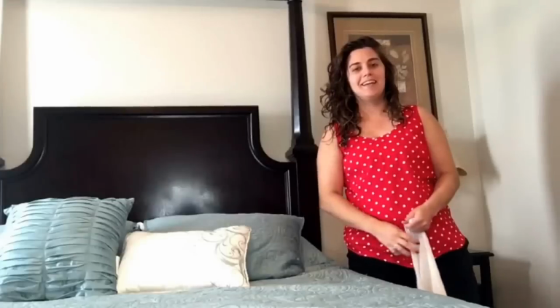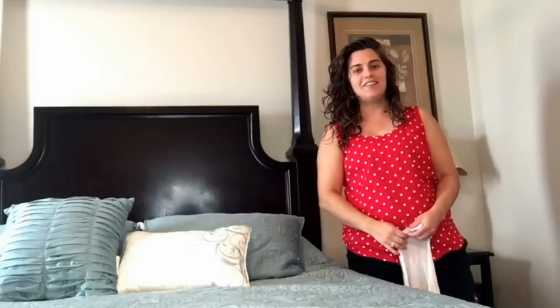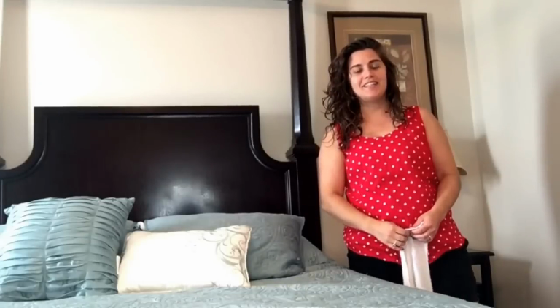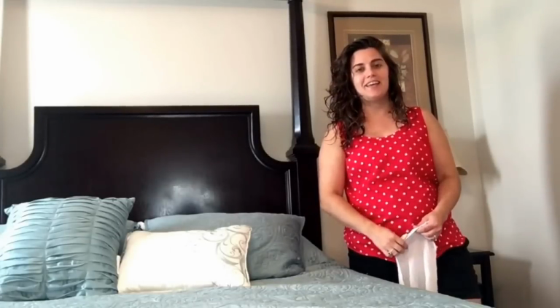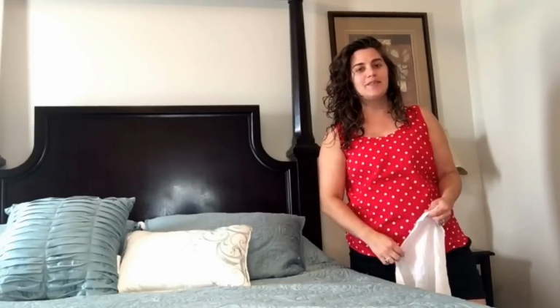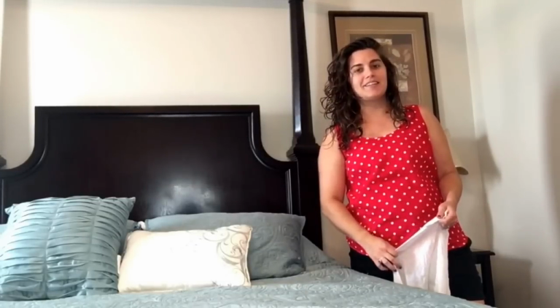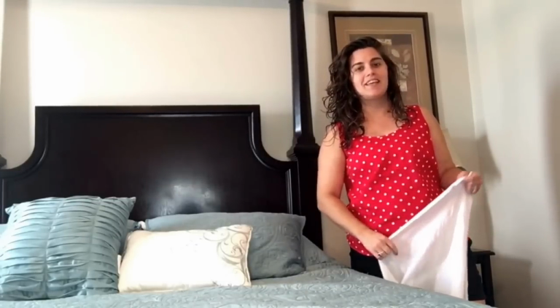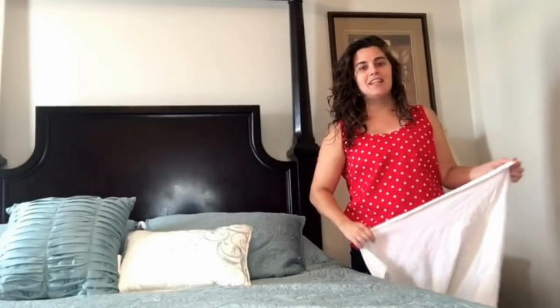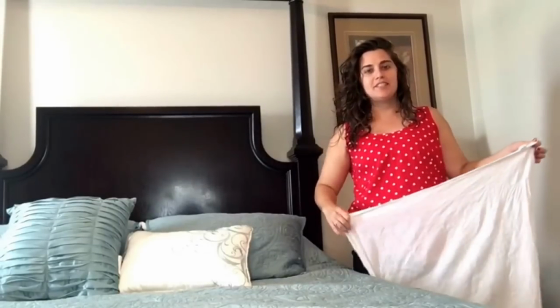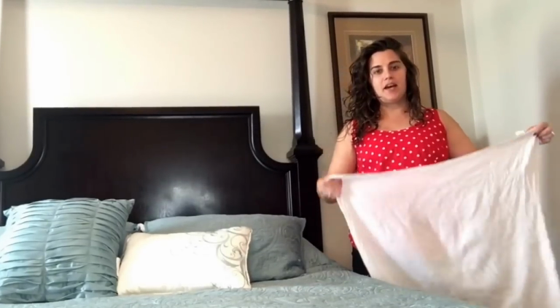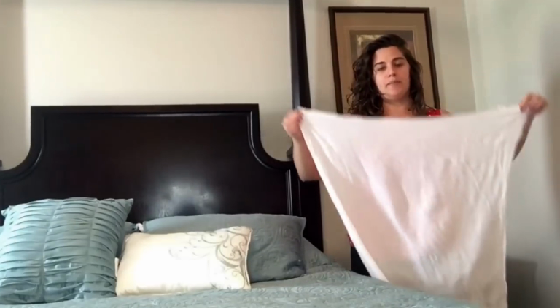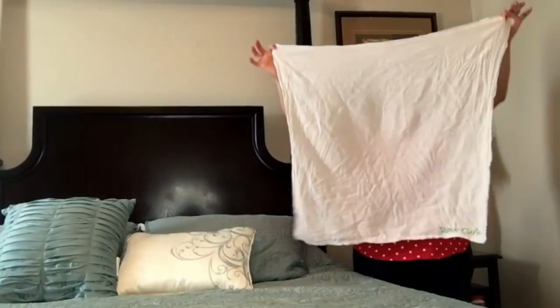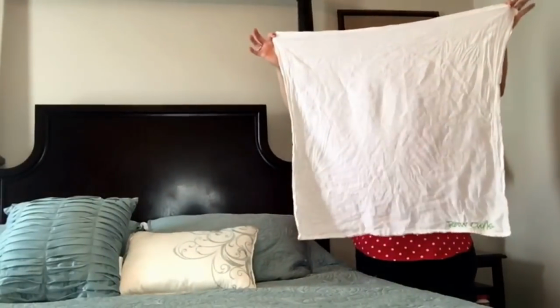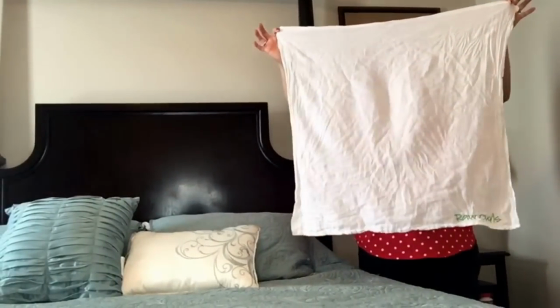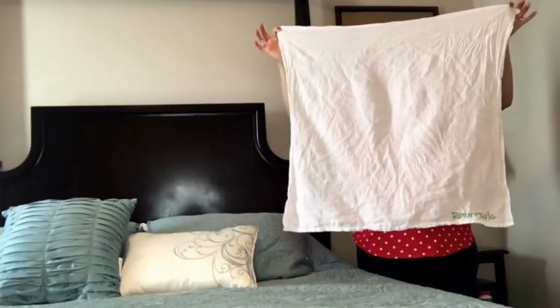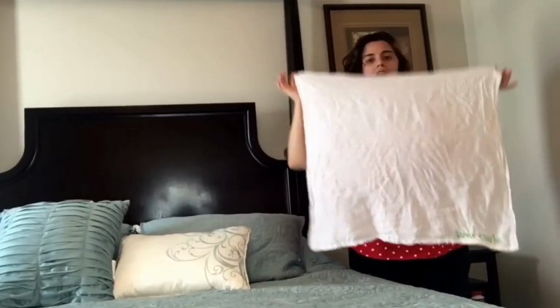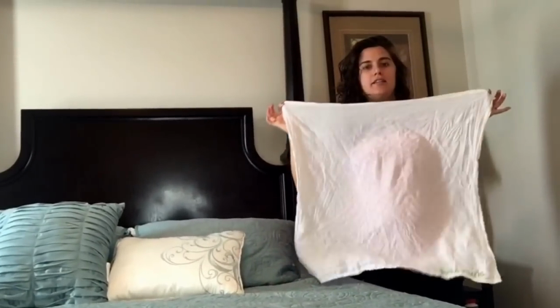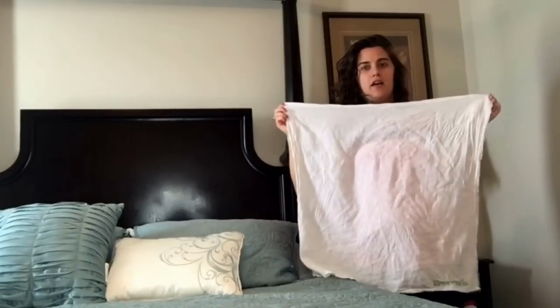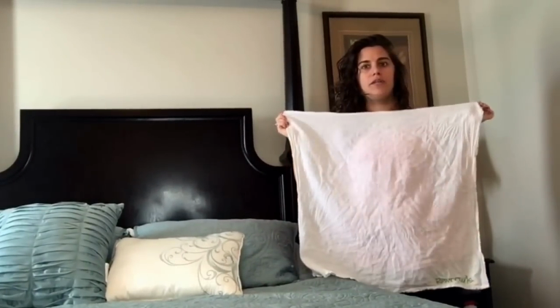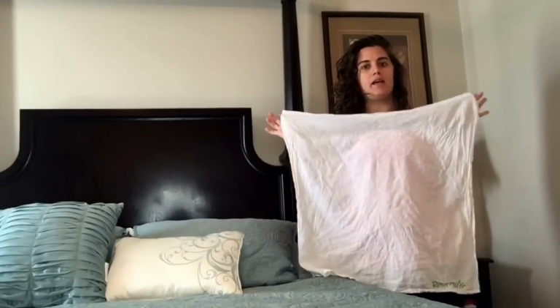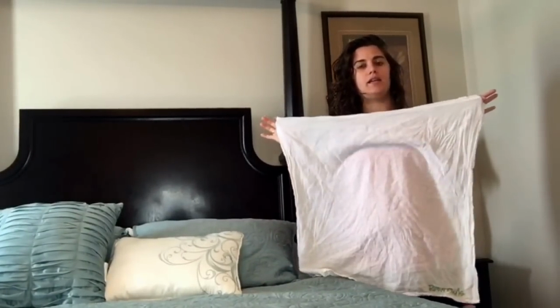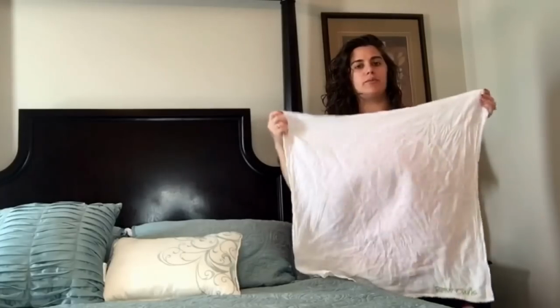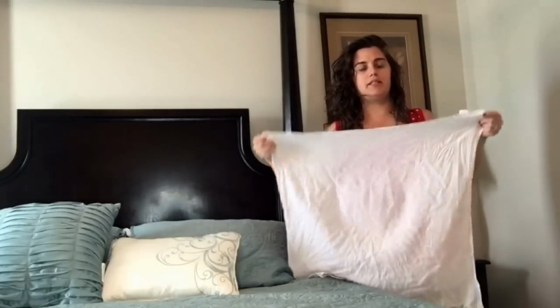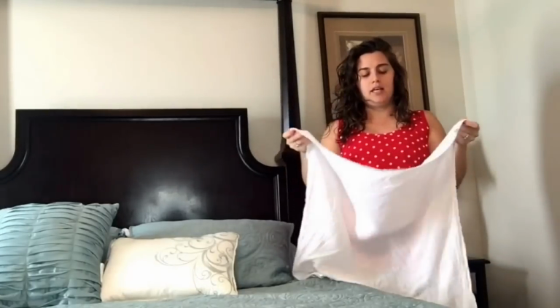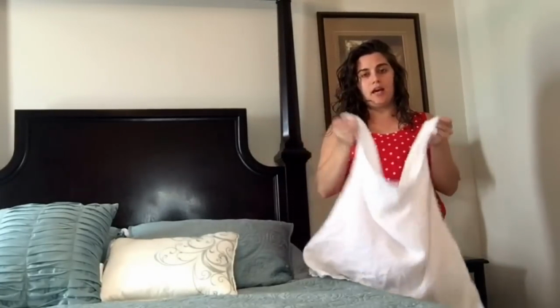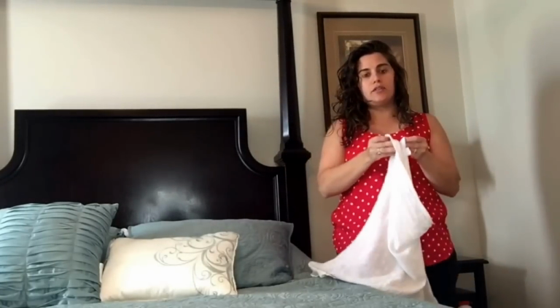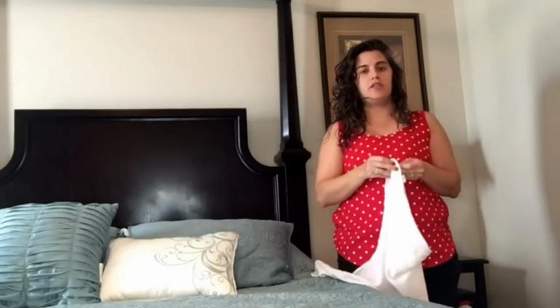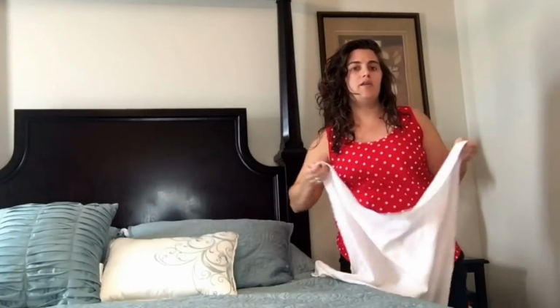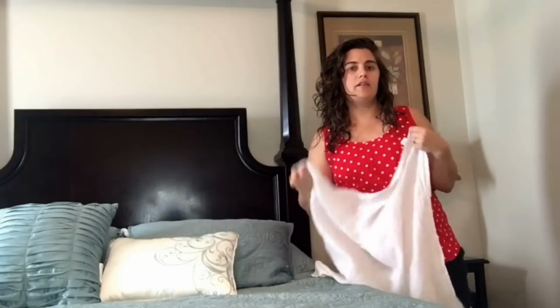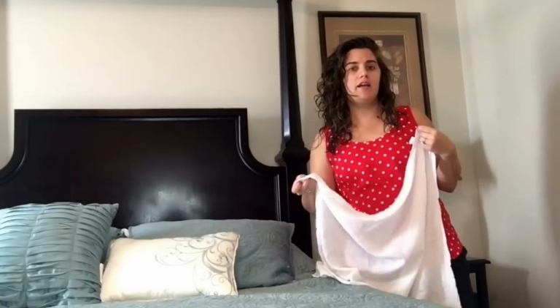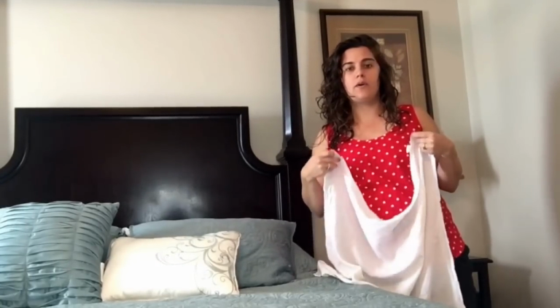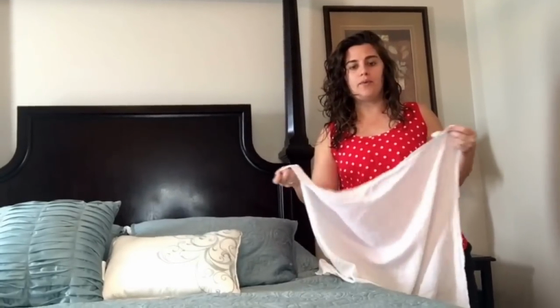Hi everyone, it's Raquel, or Rockin' Curls. Today I'm going to show you how I plop my hair with a flour sack towel. These are really lightweight, absorbent towels that you can use to dry your wet curly hair or plop with.